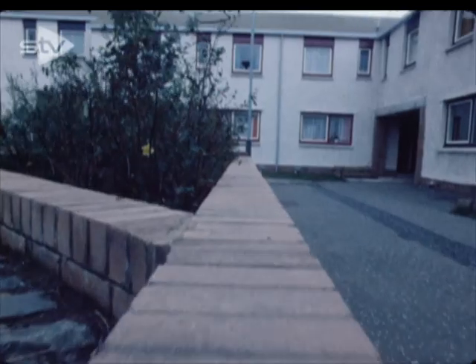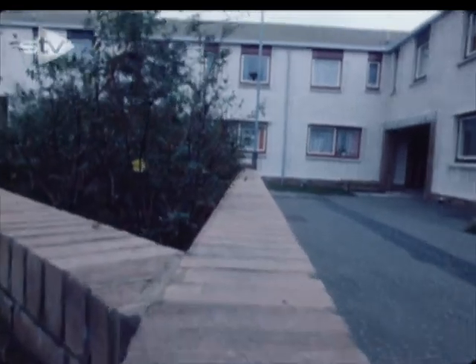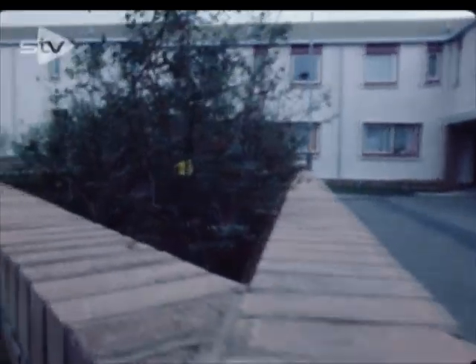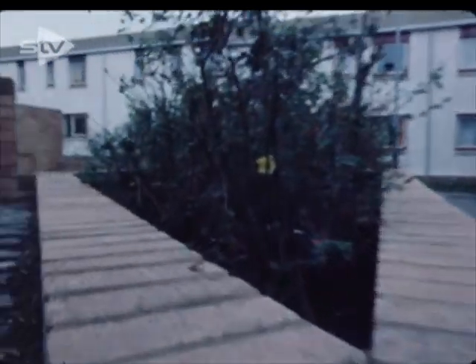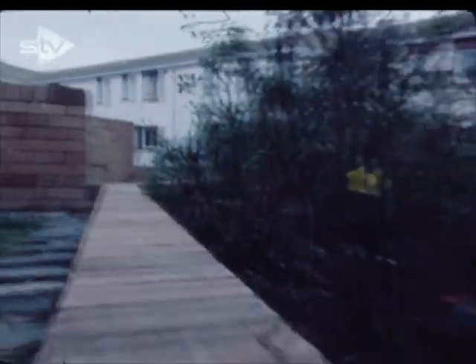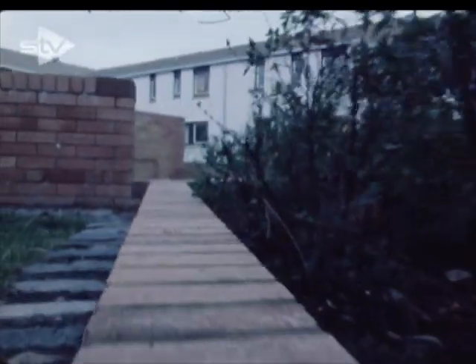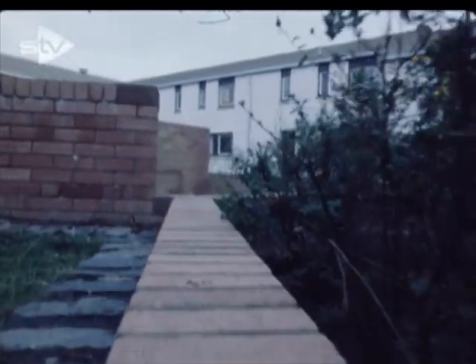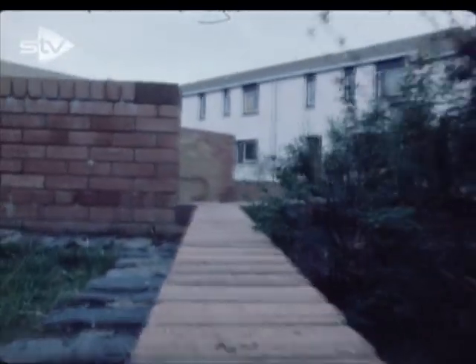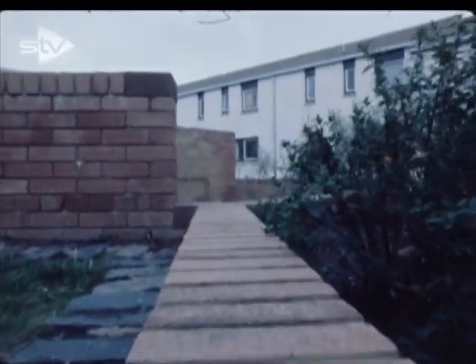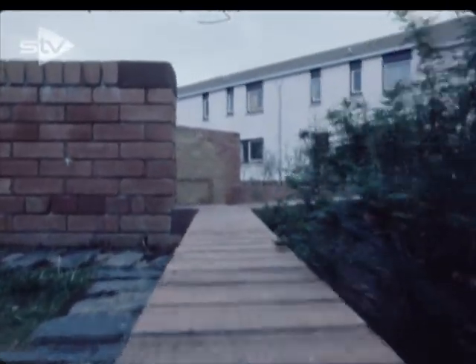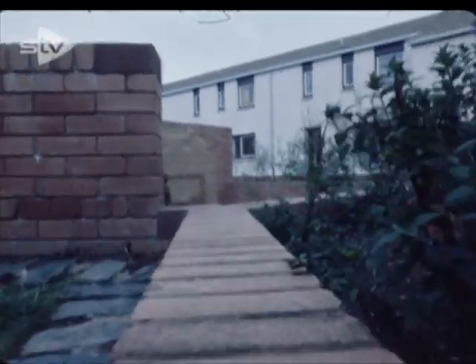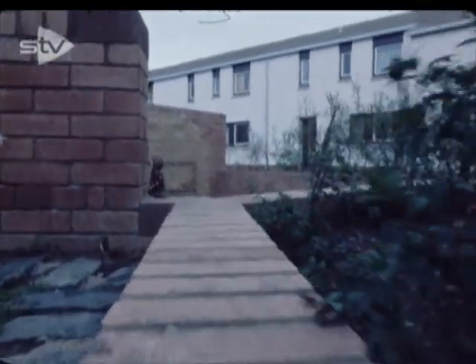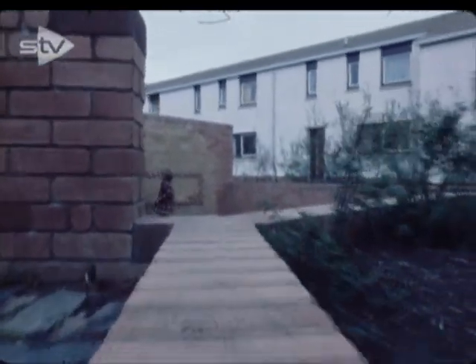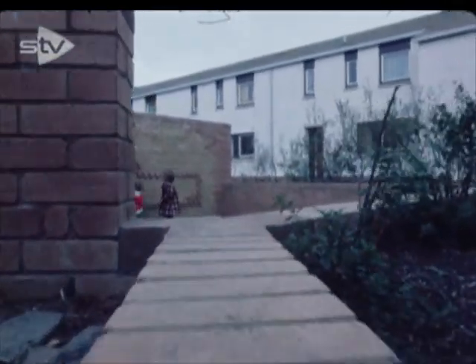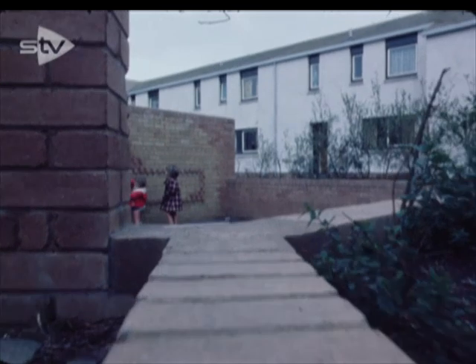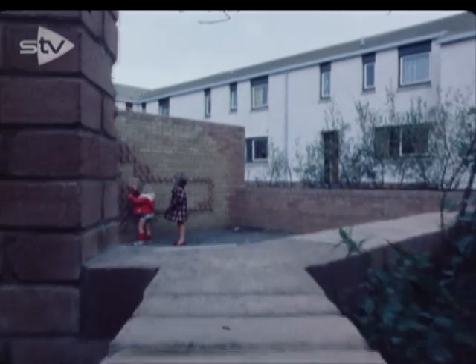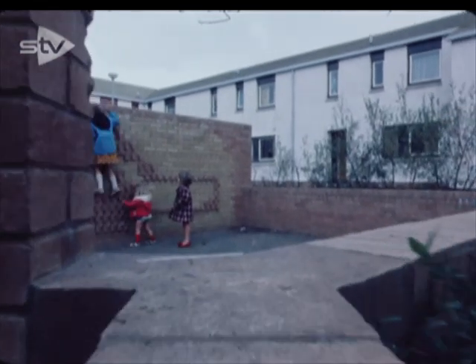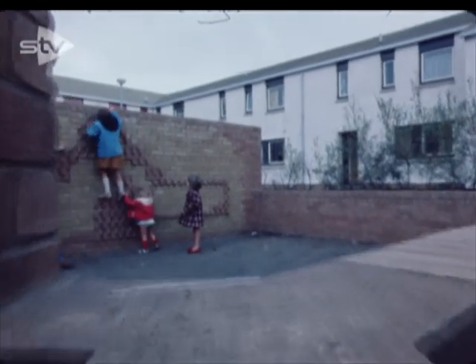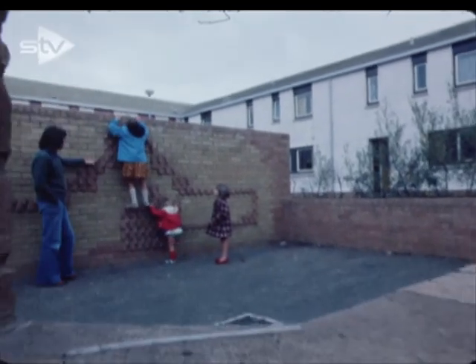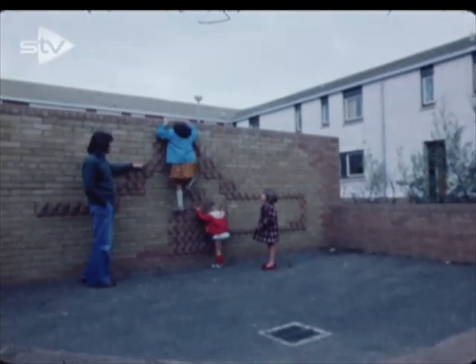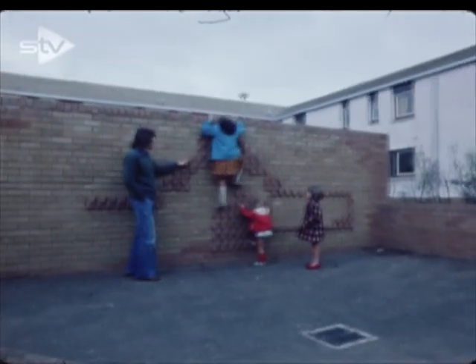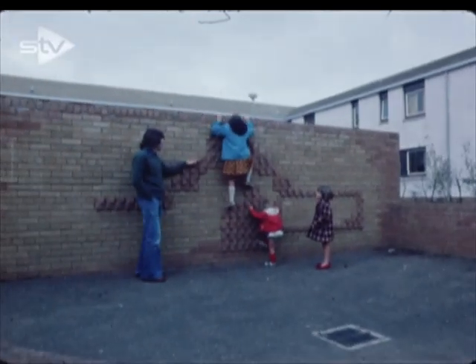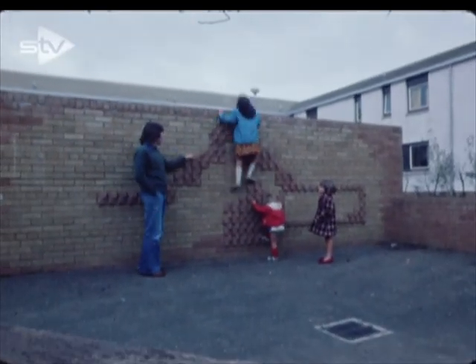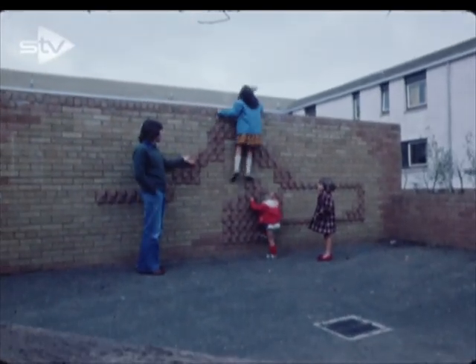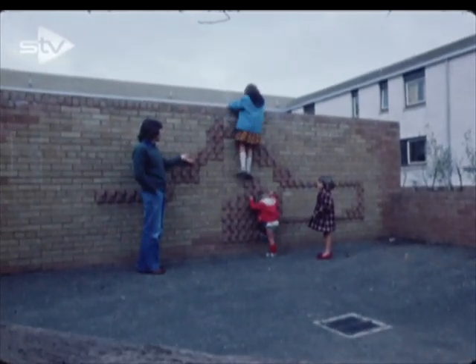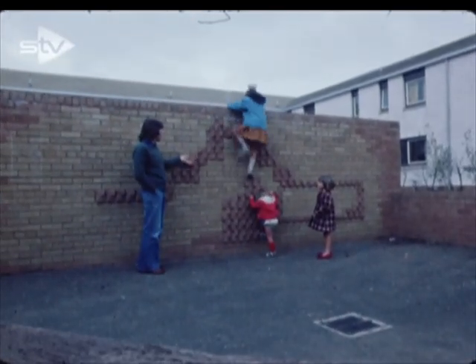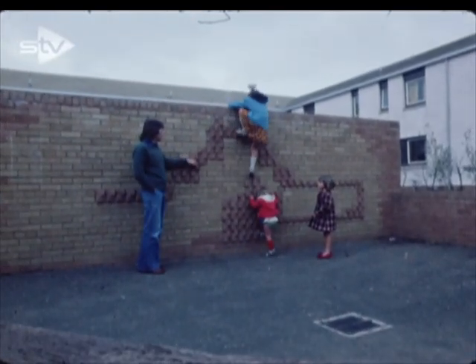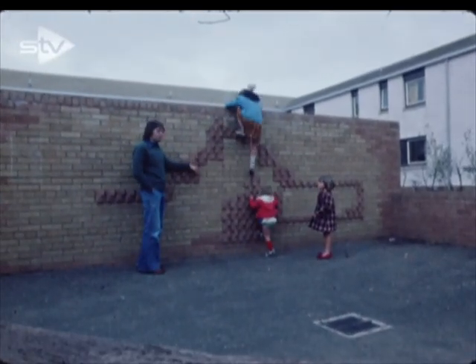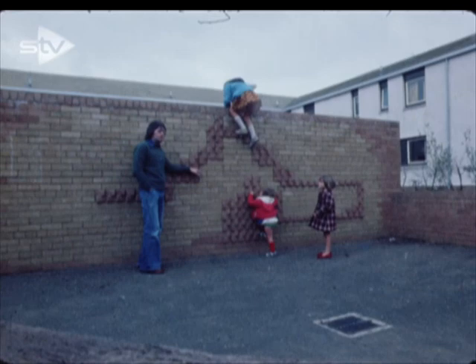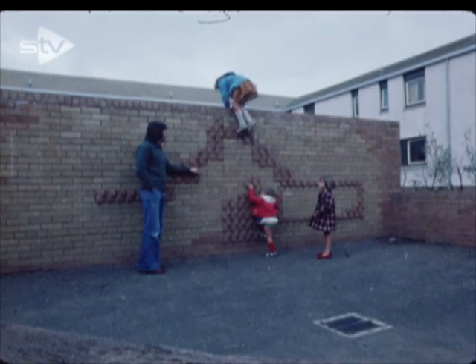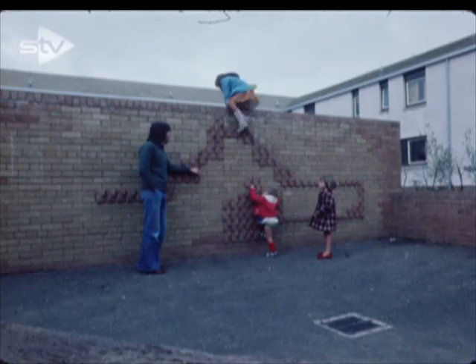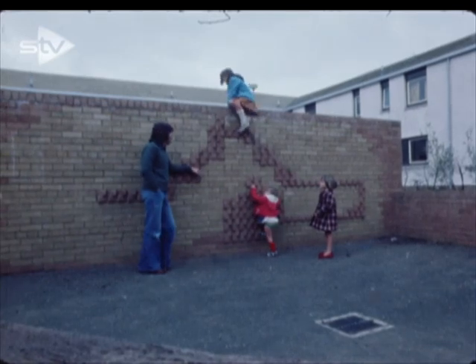This is another small courtyard in the Howden area, where we've used the brick mural technique again. In this one we've used two different colours of brick, bringing out some of the brick in relief, and the kids can use it as a climbing wall.